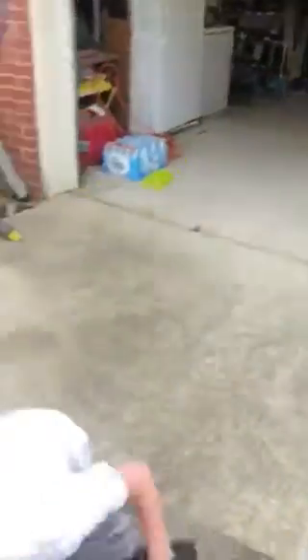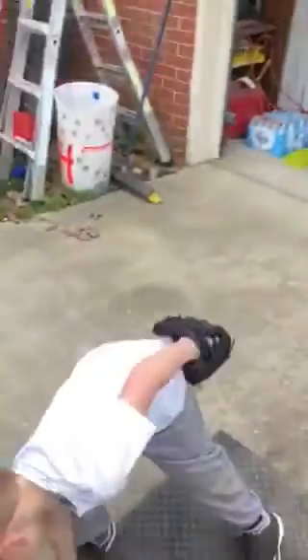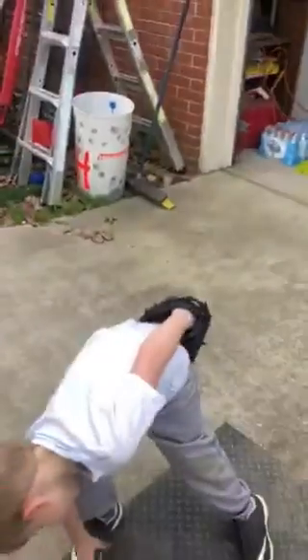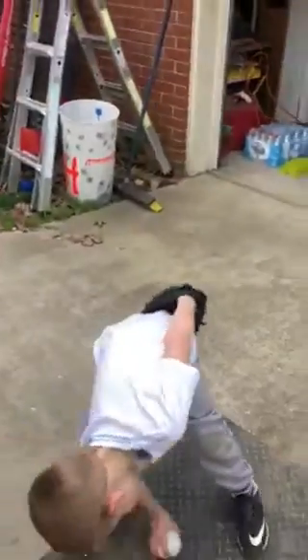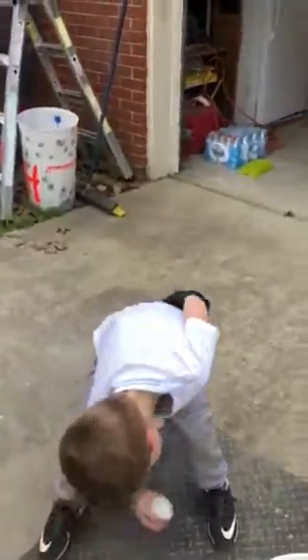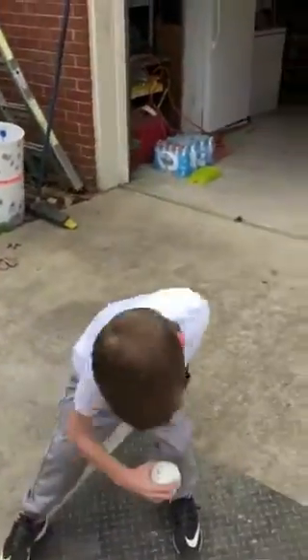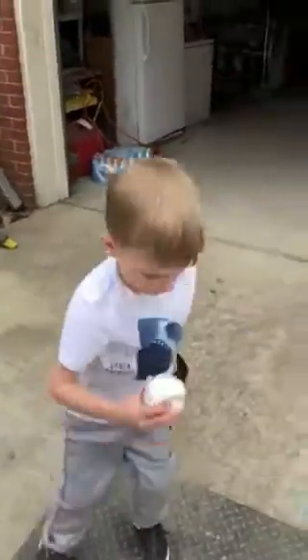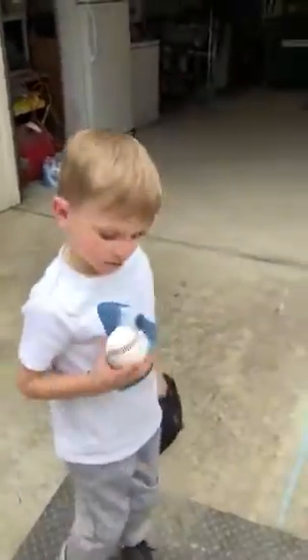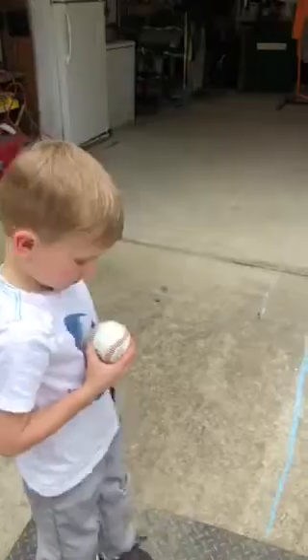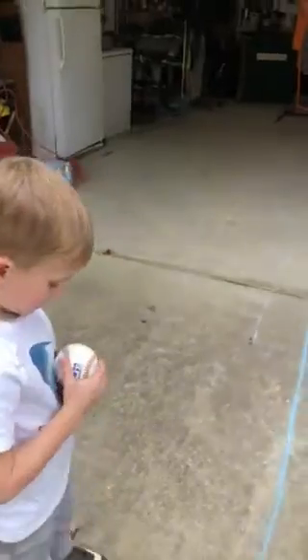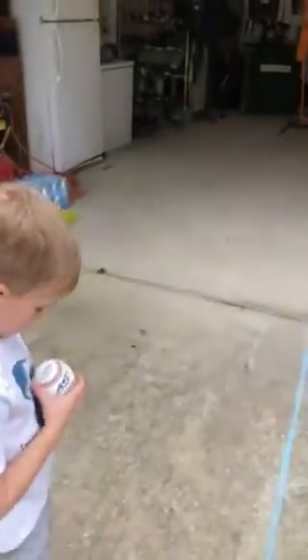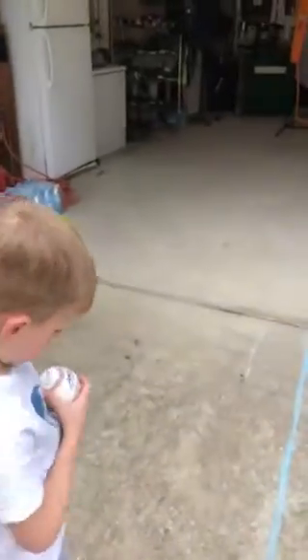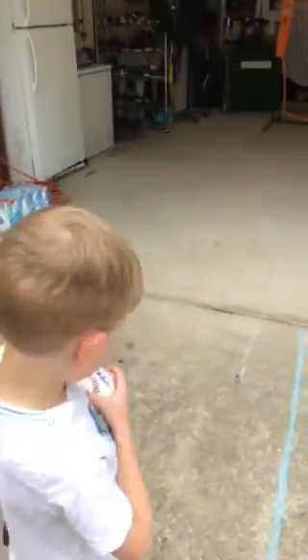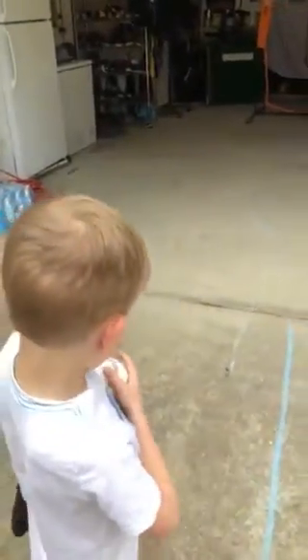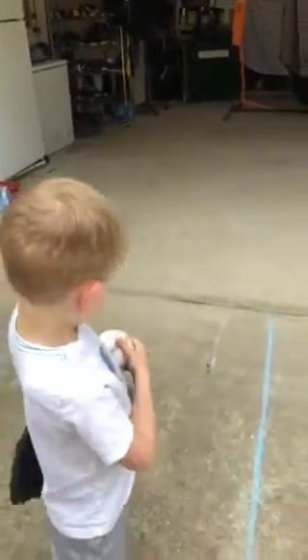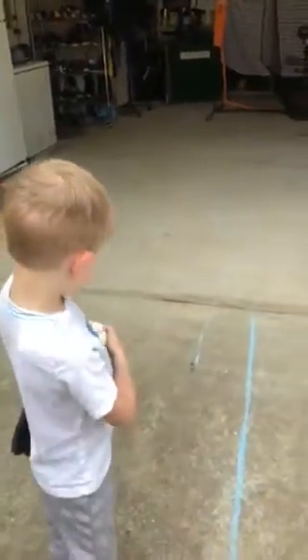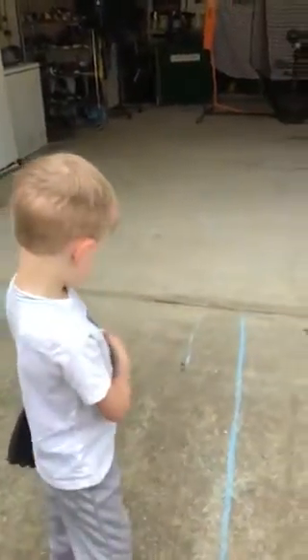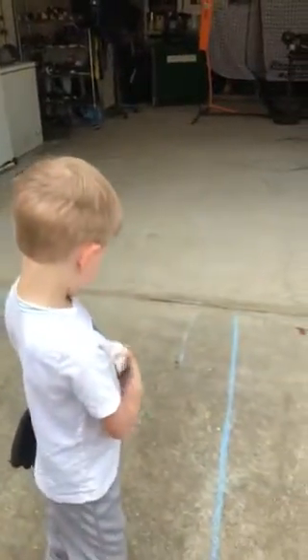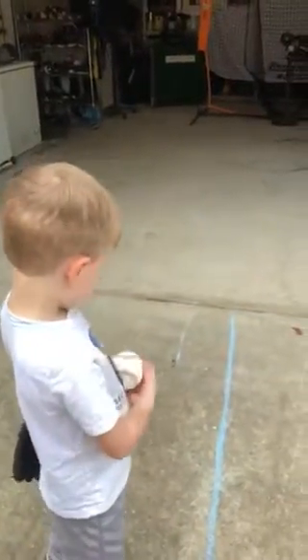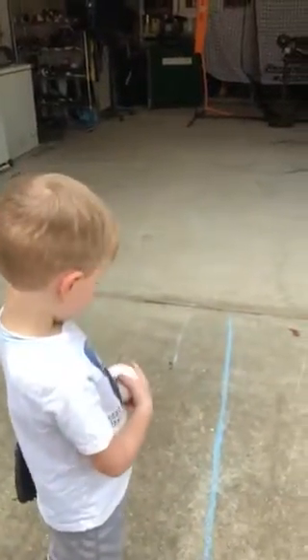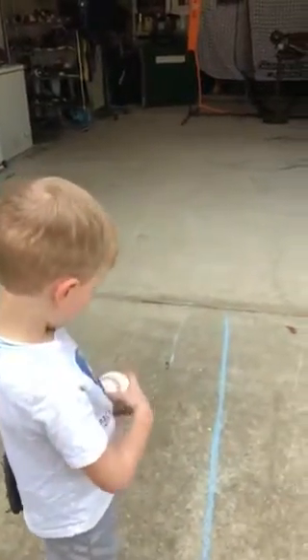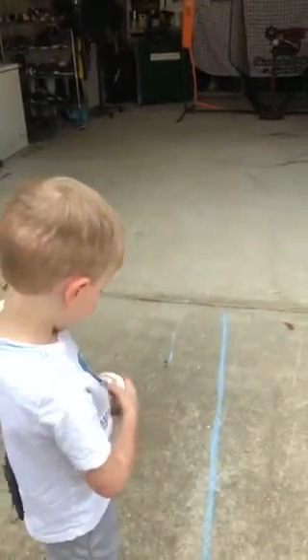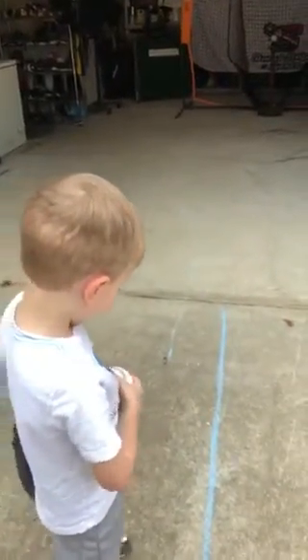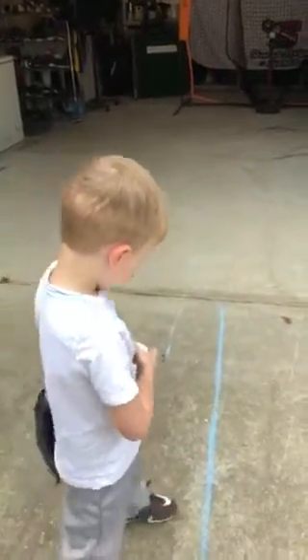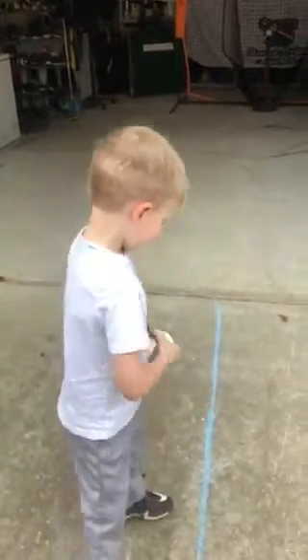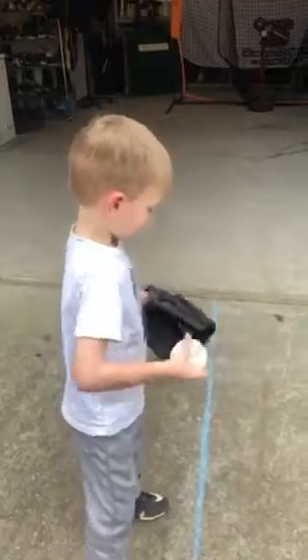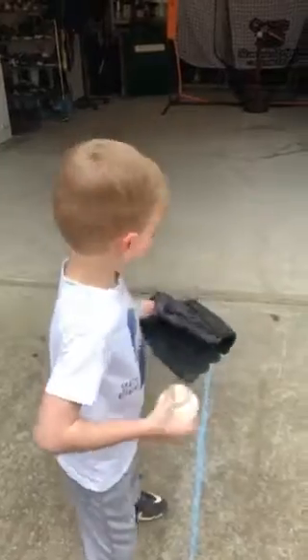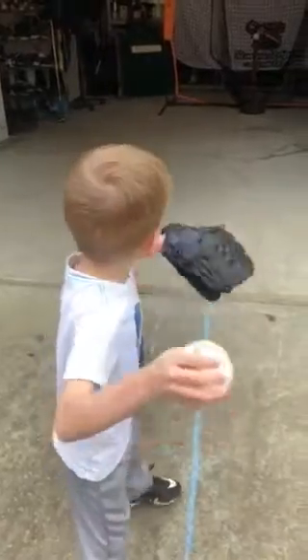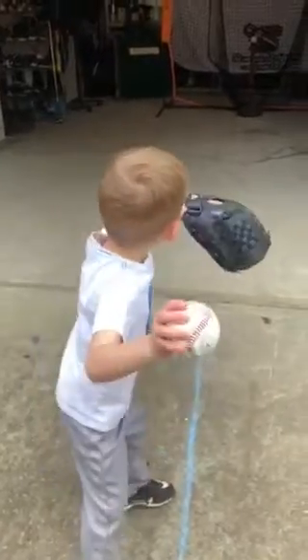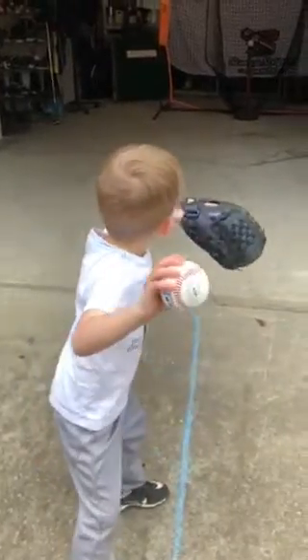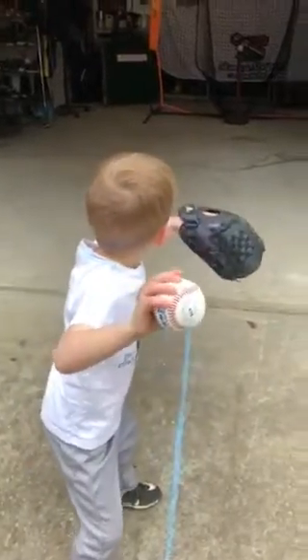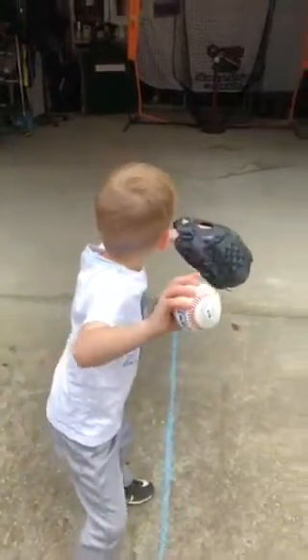Good job. All right, grab it across the seams. Now with the seams or cross the seams like that. Let me see. Yeah, good job.